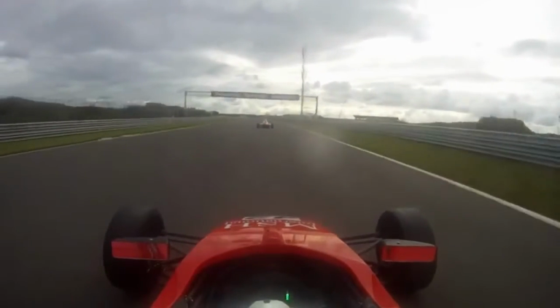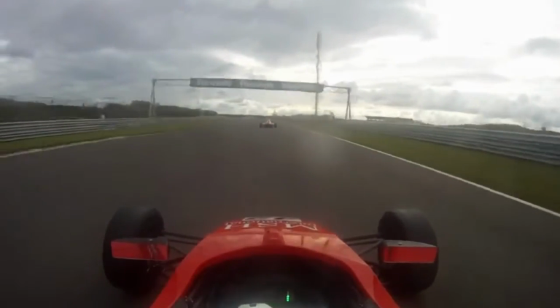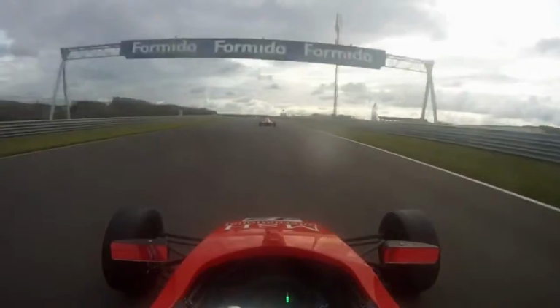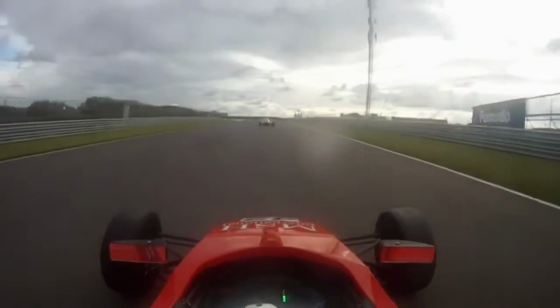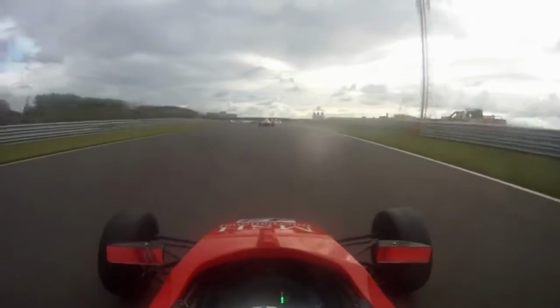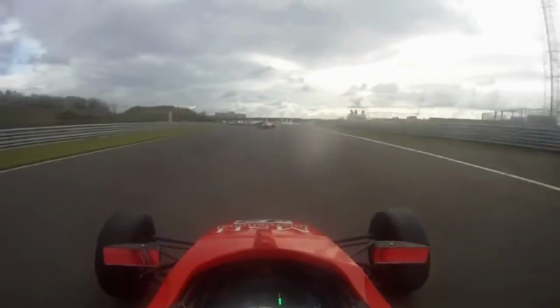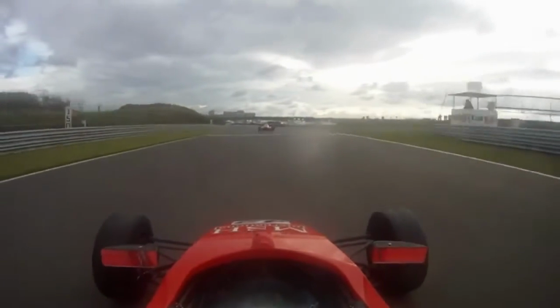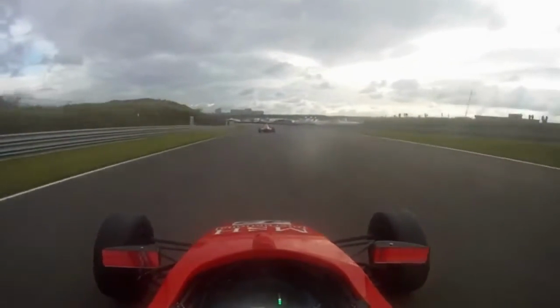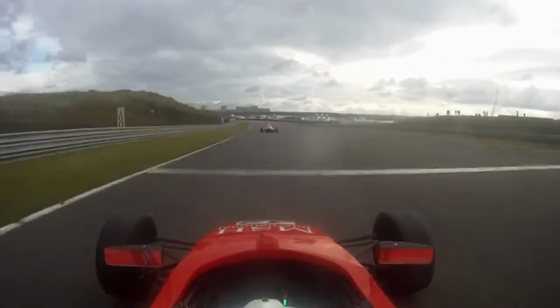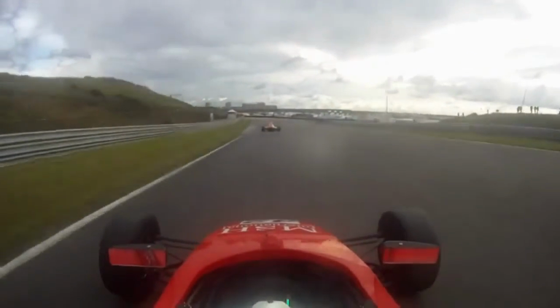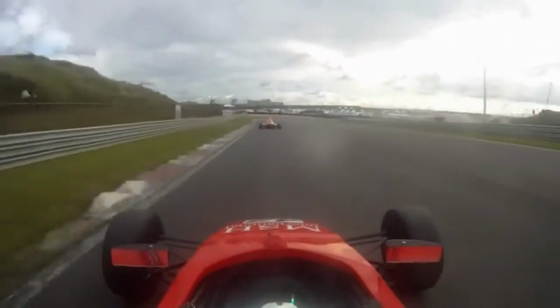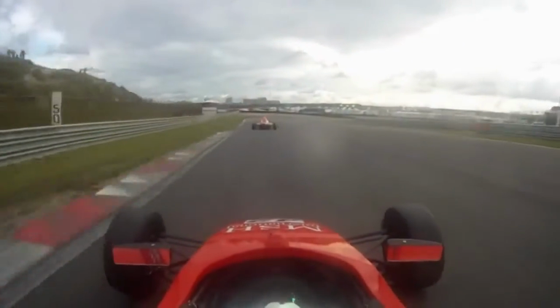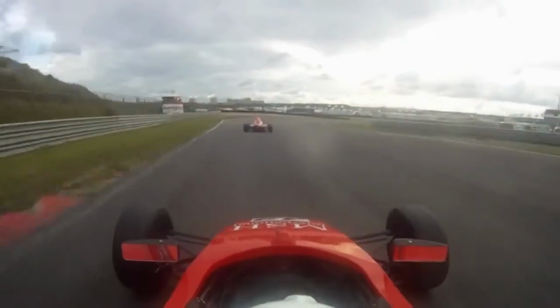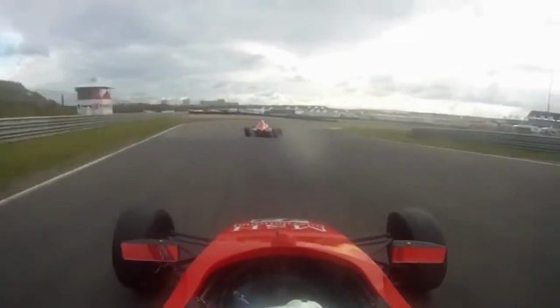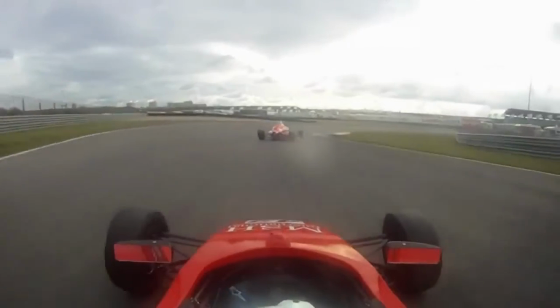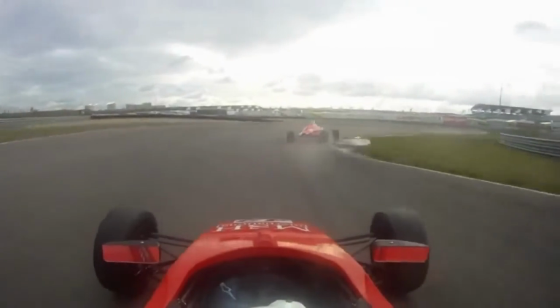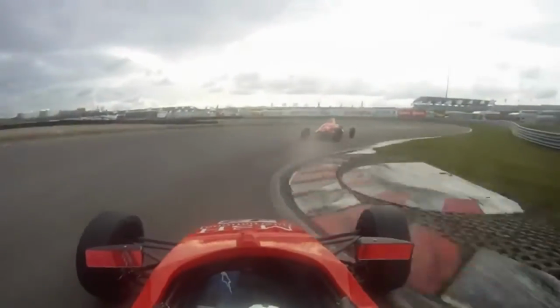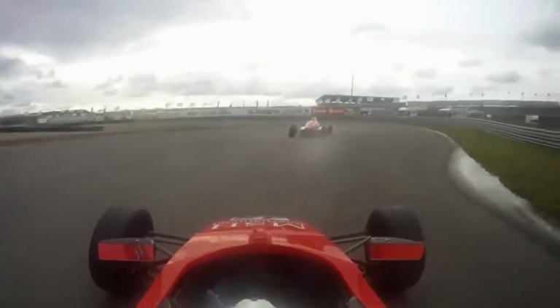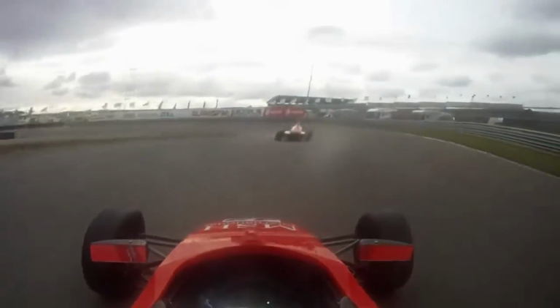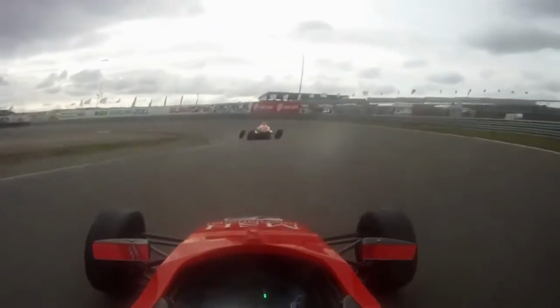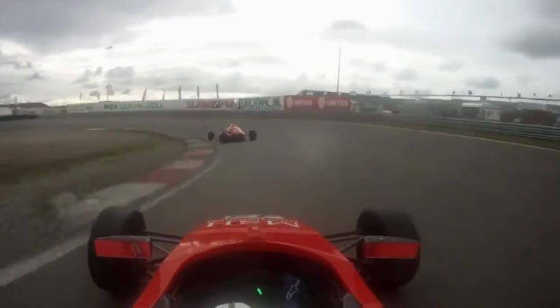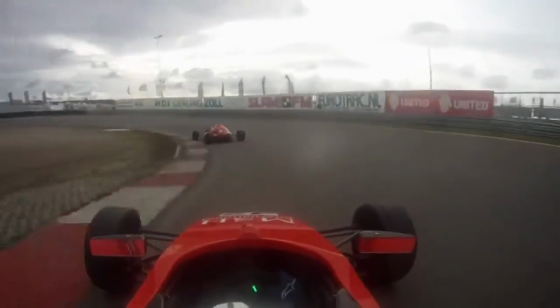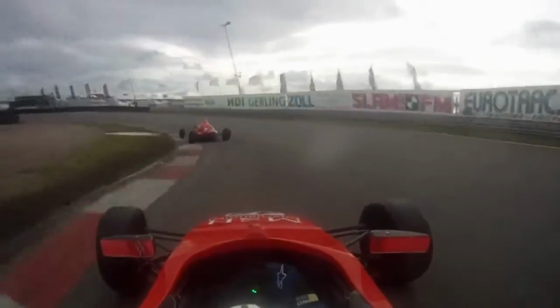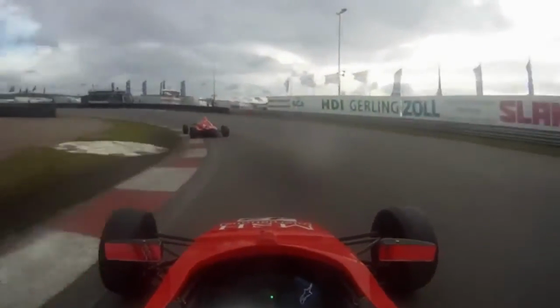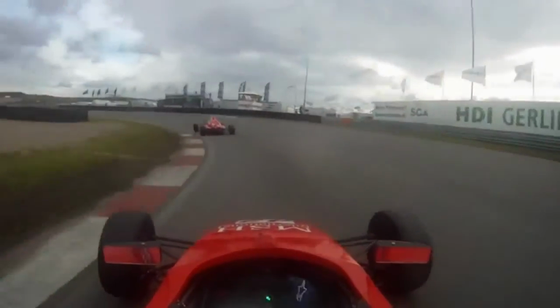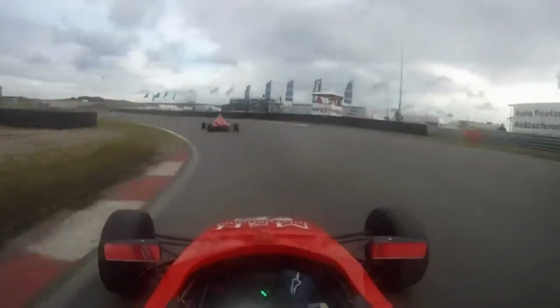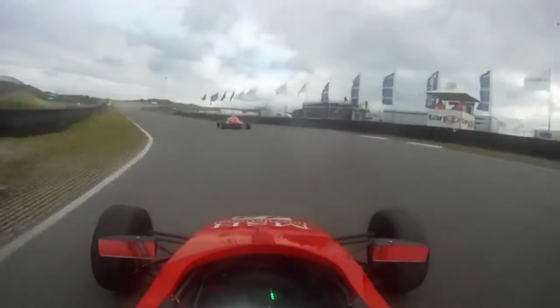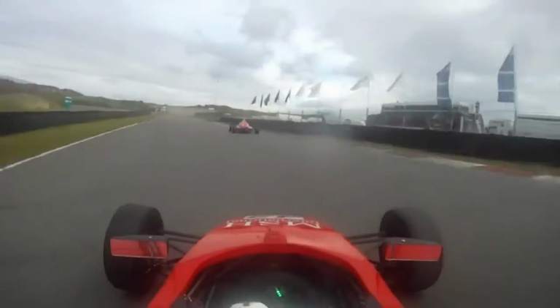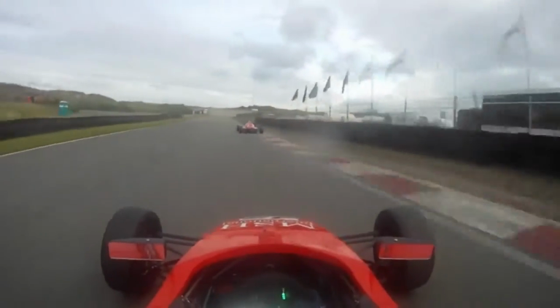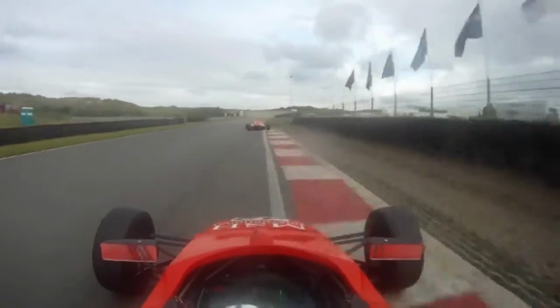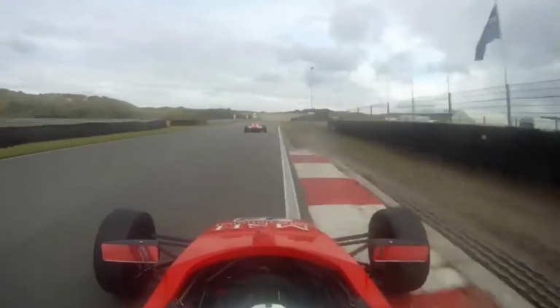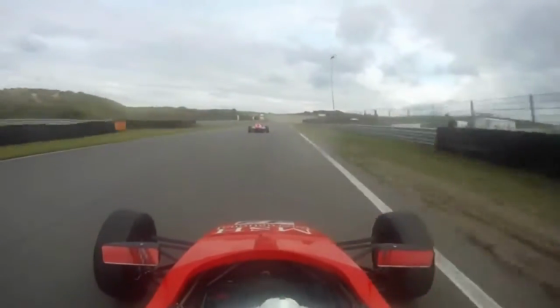You go up to sixth gear again down this straight, and then into the chicane down here. It's a downhill braking area and it's really bumpy, so it's not easy. Down to second here, then back on the throttle and a lift, and then around there and up to third gear.